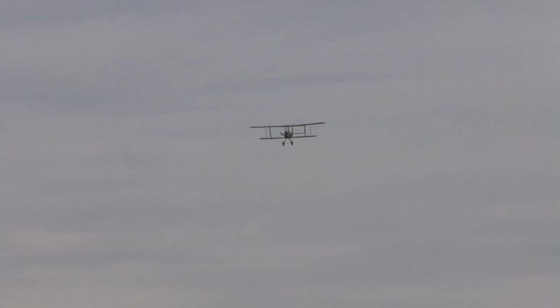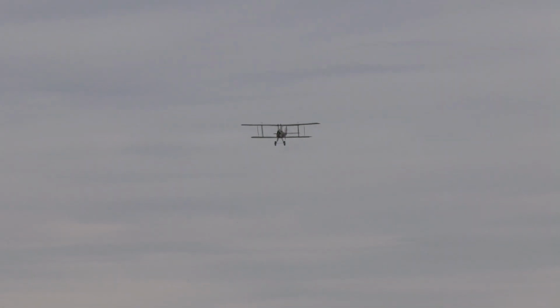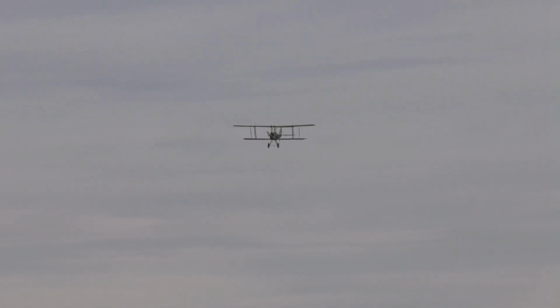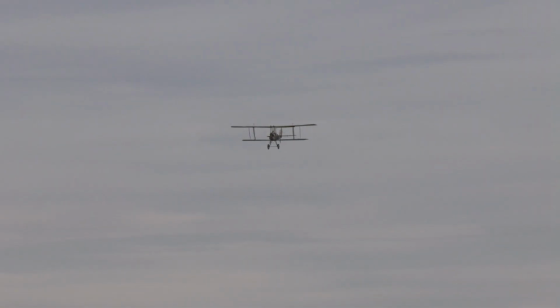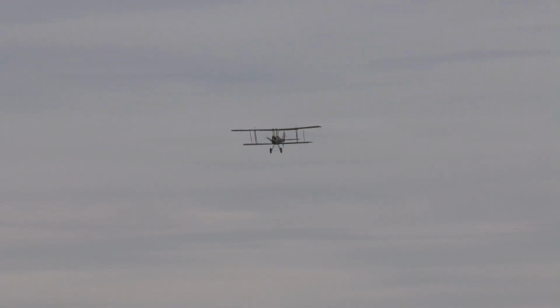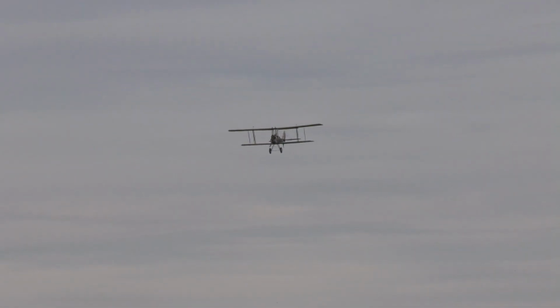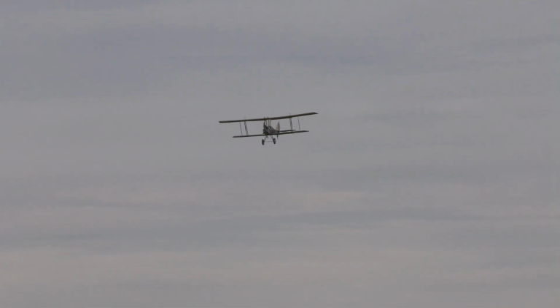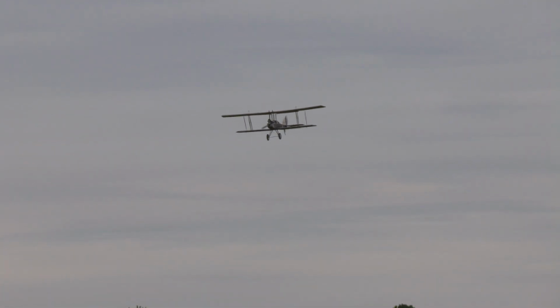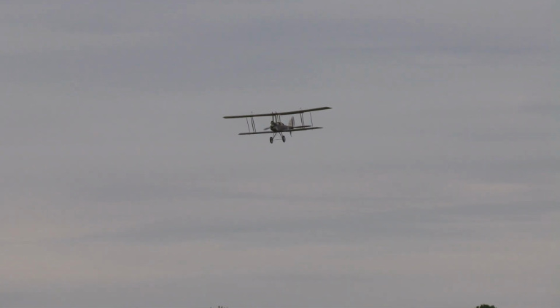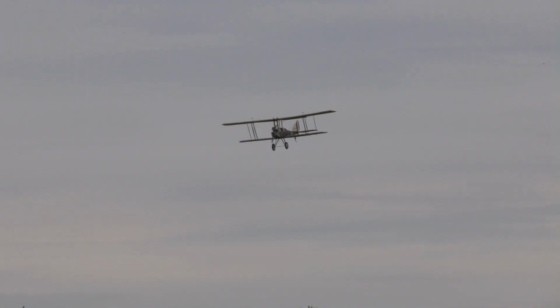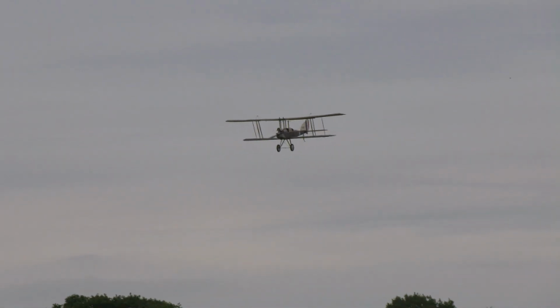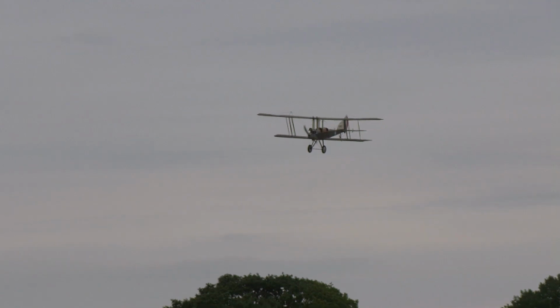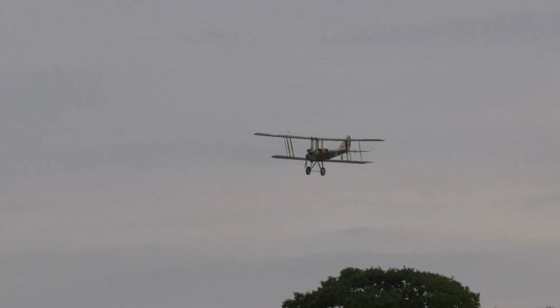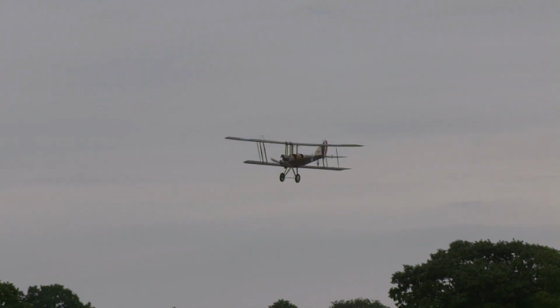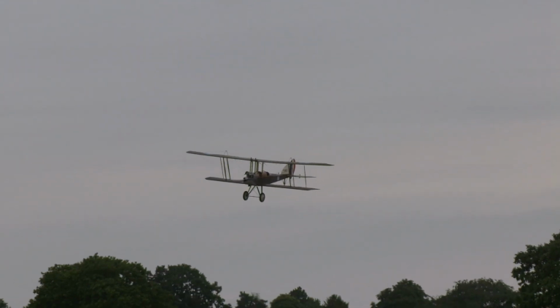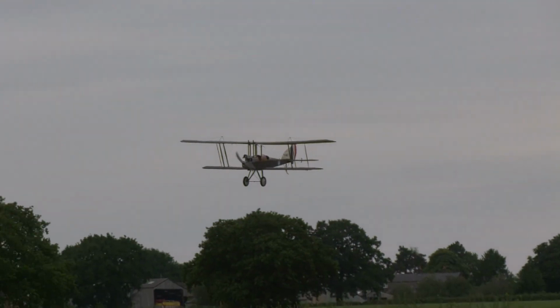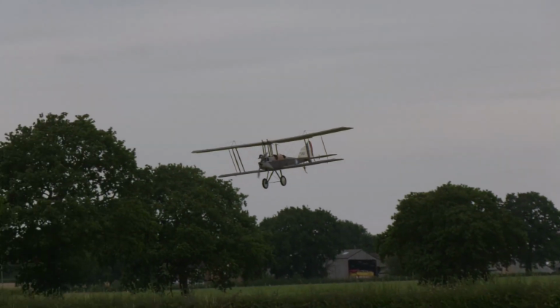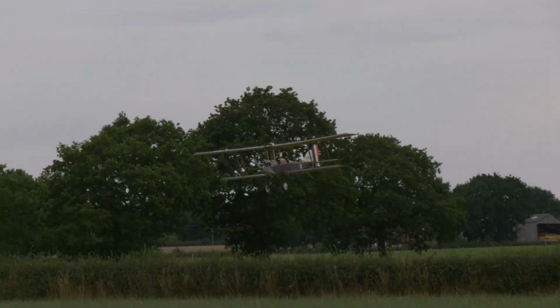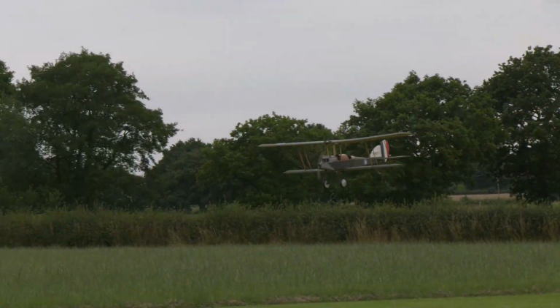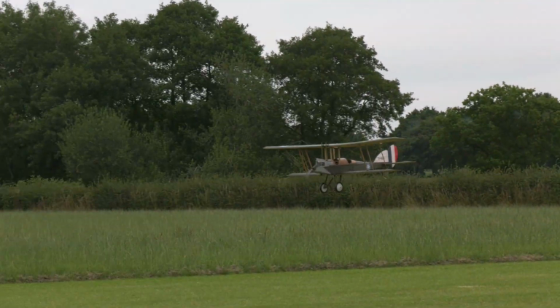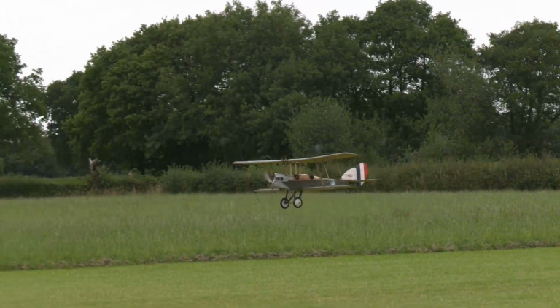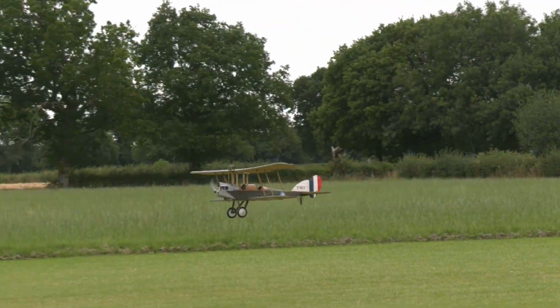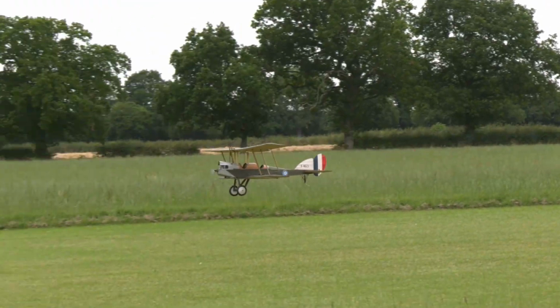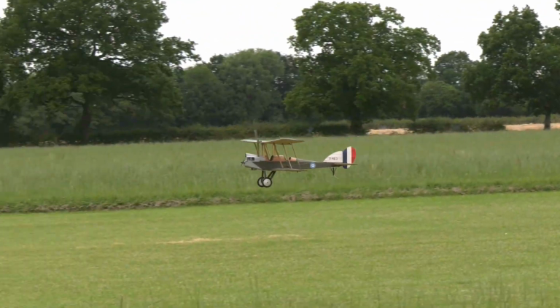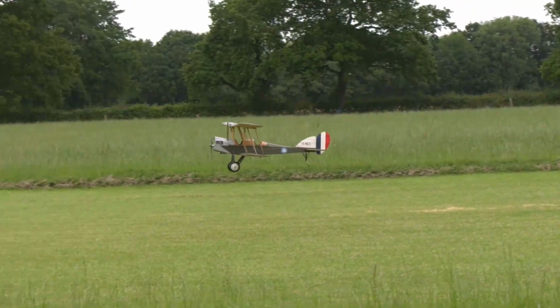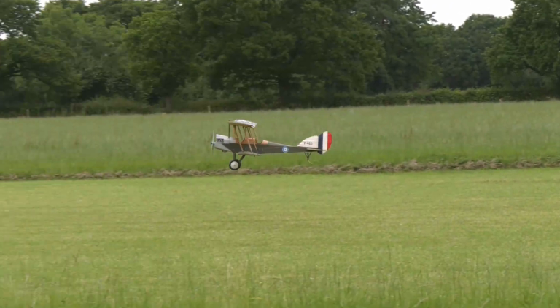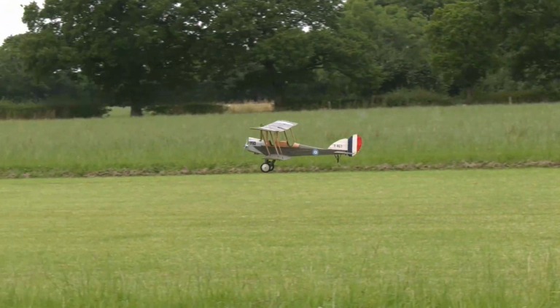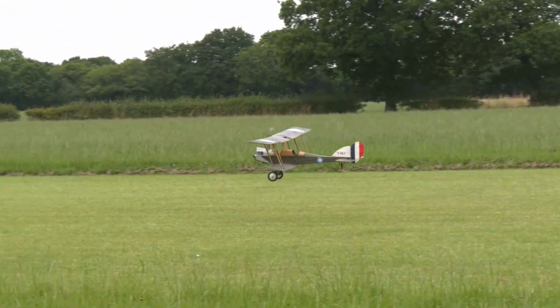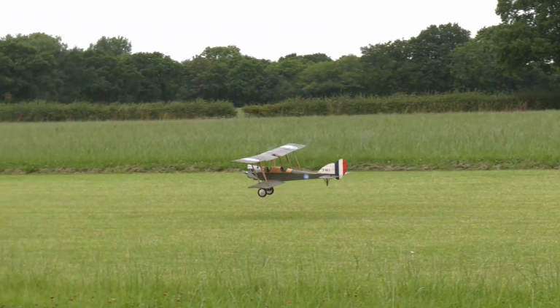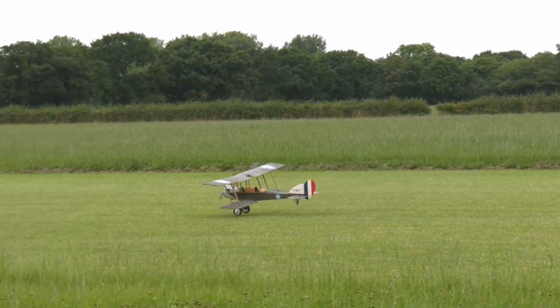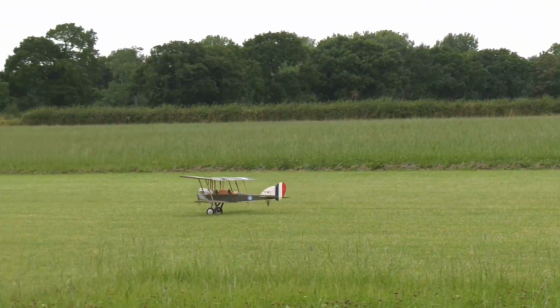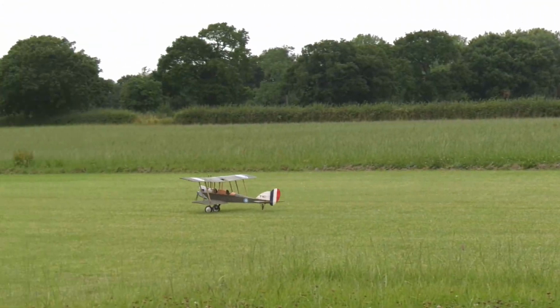Martin intends to add some more scale details to this lovely model, perhaps using some 3D printing, and will certainly be adding a pilot and a navigator observer.